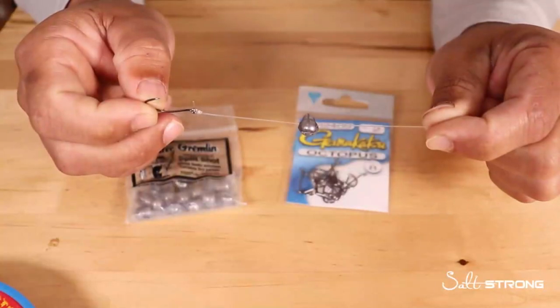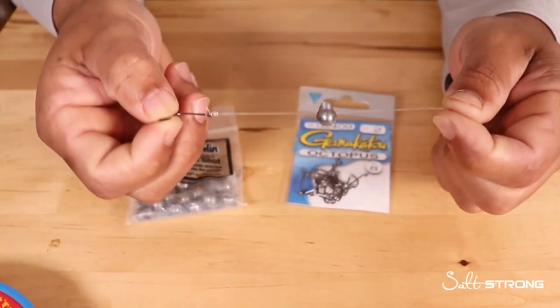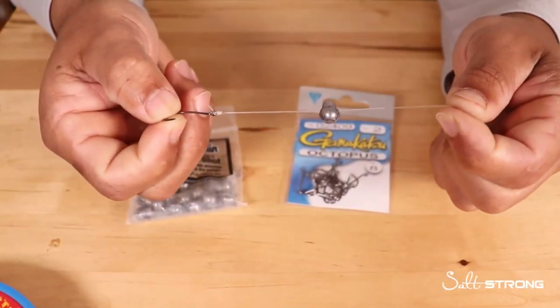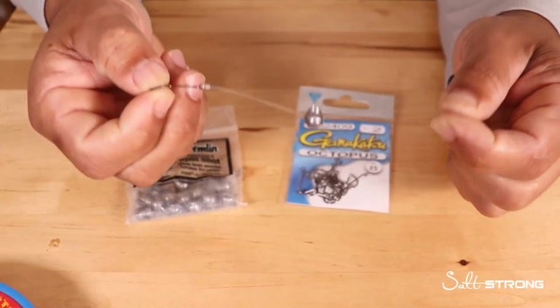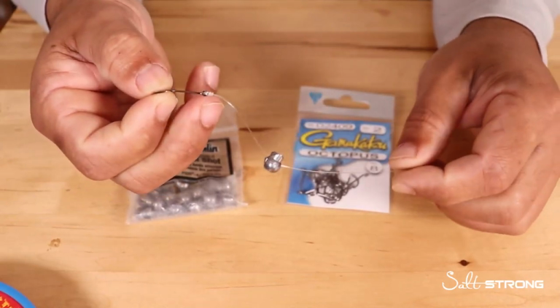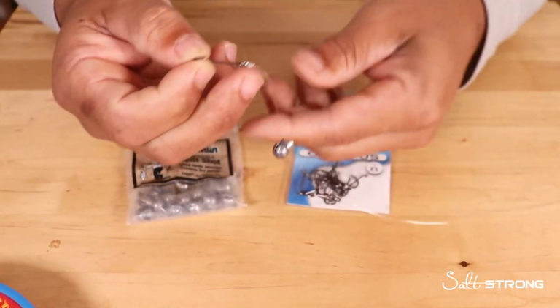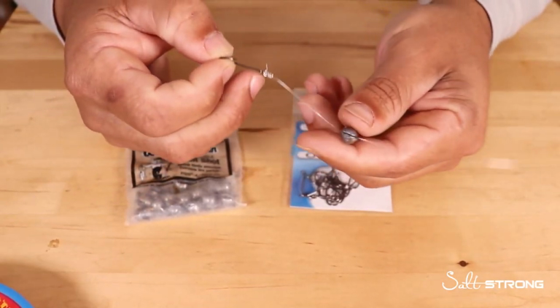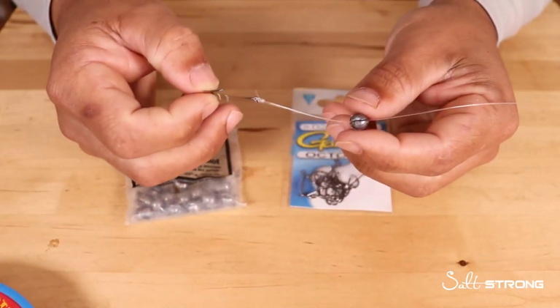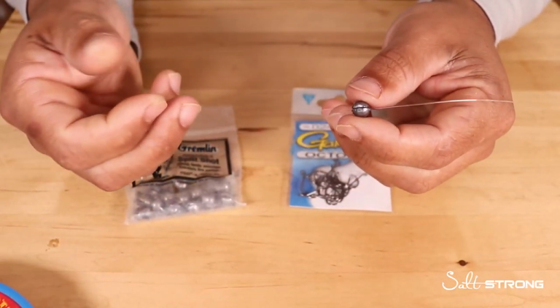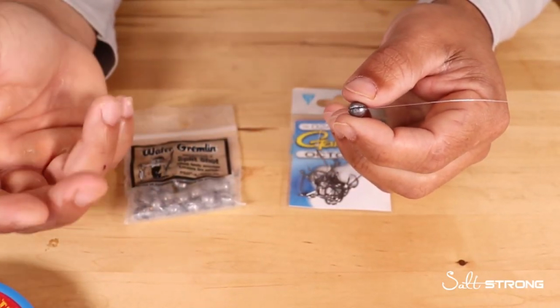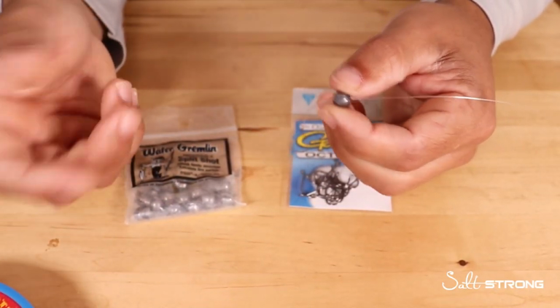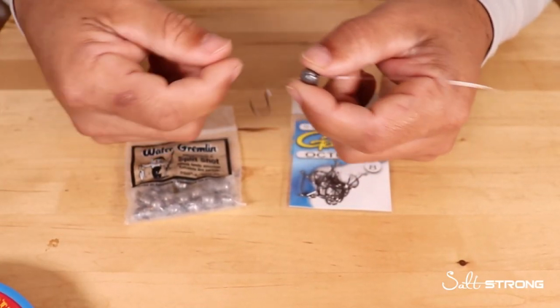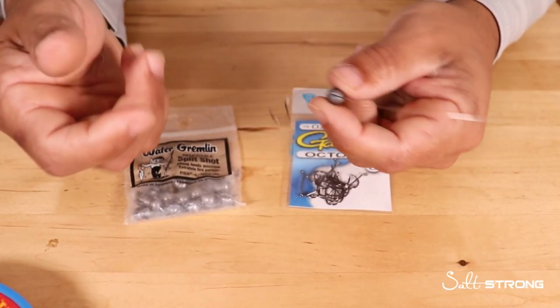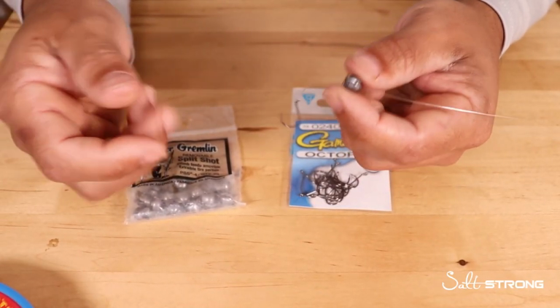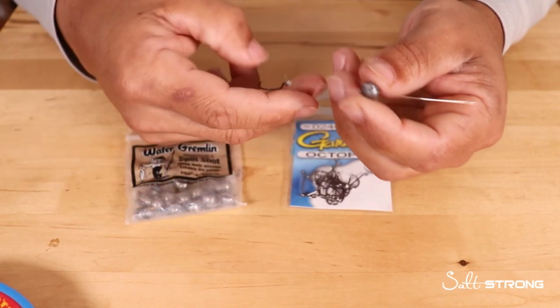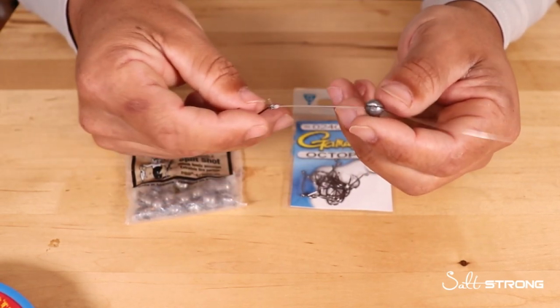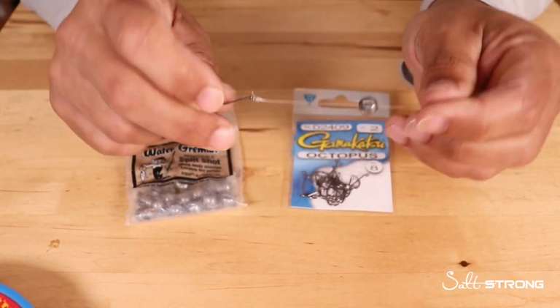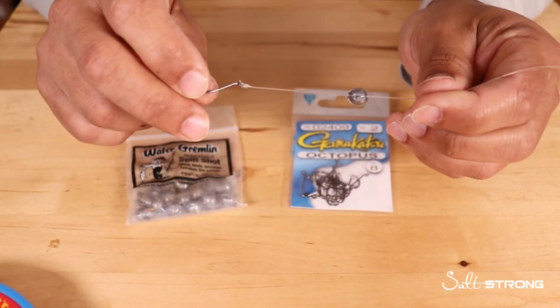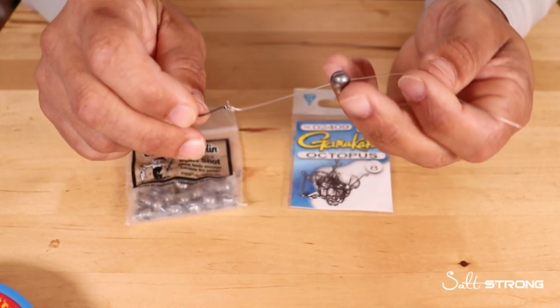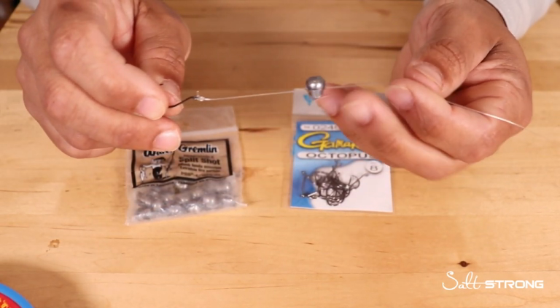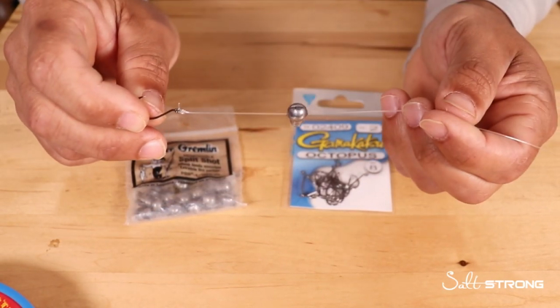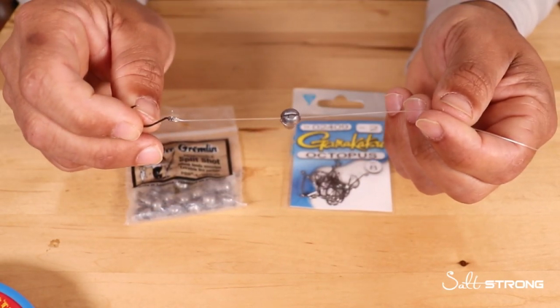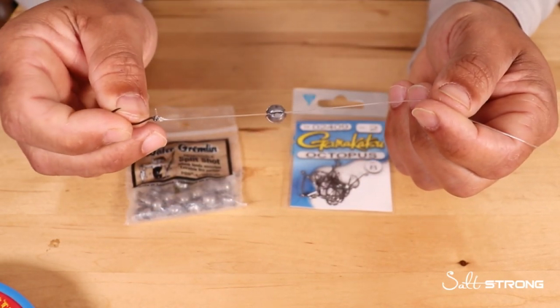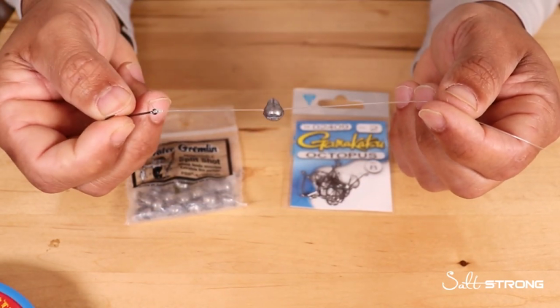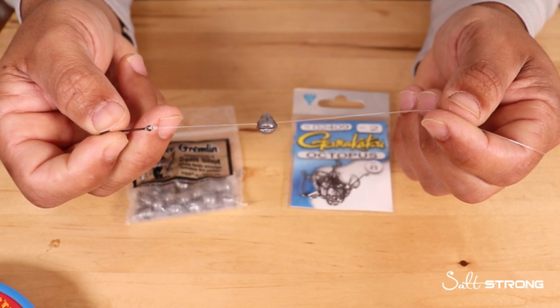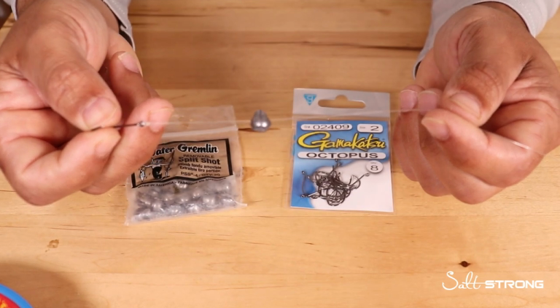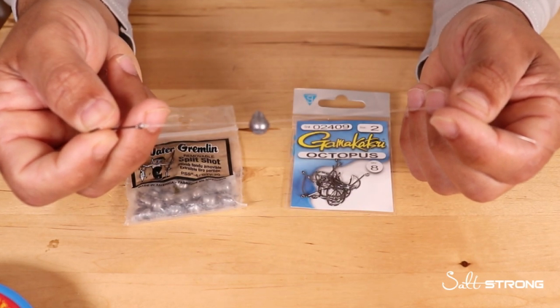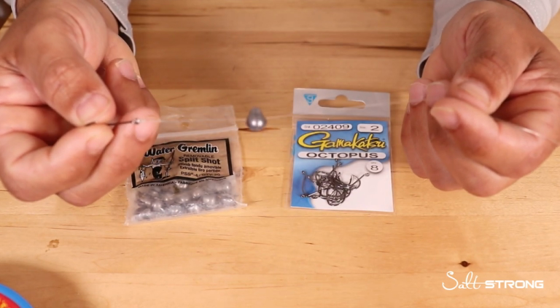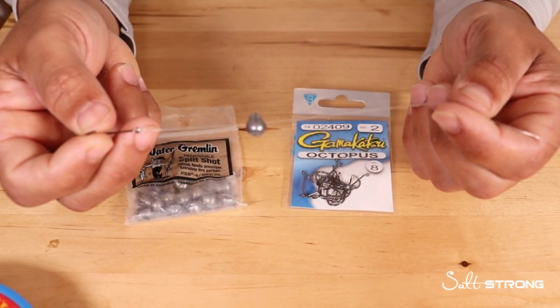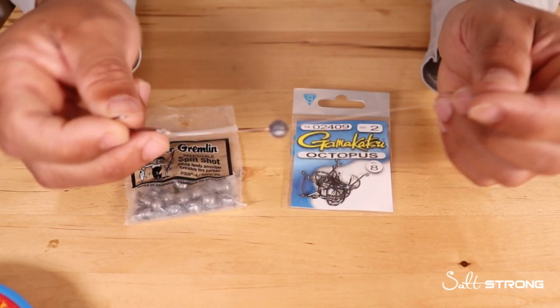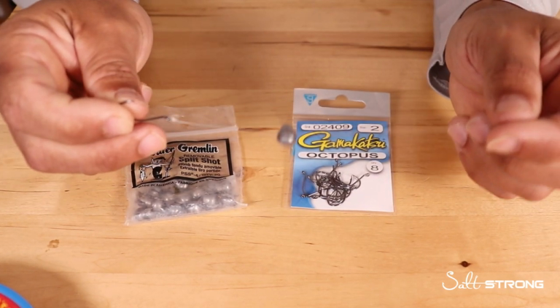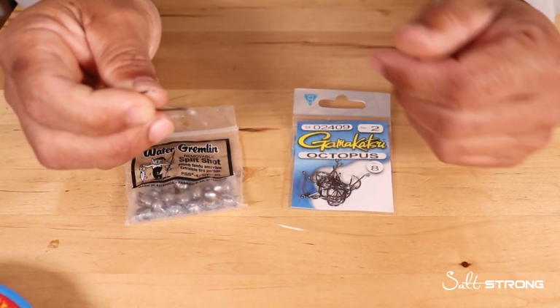So again, very simple, very effective rig to use. You don't have to go with a dropper rig and tie all these loops and knots. Just tie a hook onto the end of your leader, put a little bit of weight on there depending on how deep it is or how fast the current's going, and you're good to go.